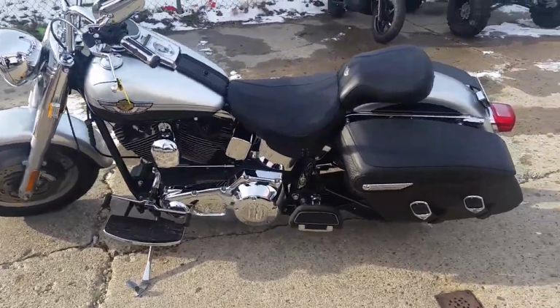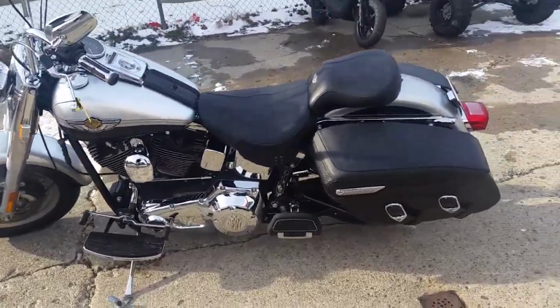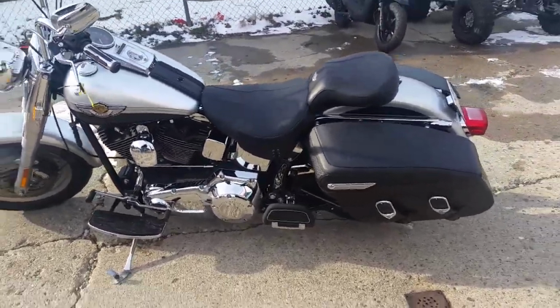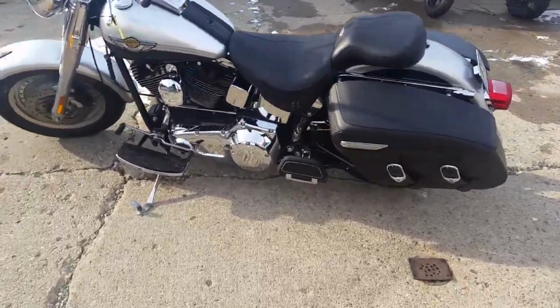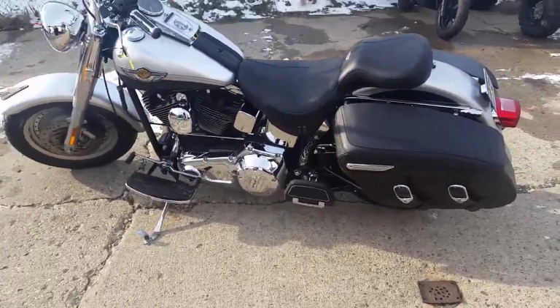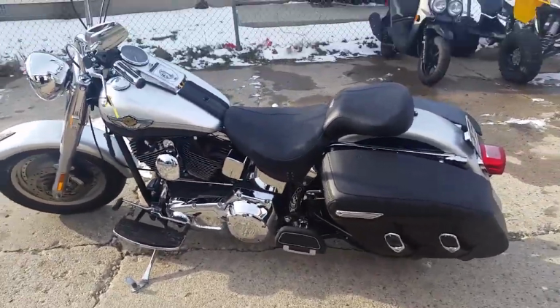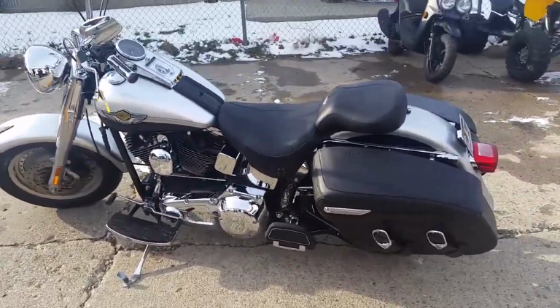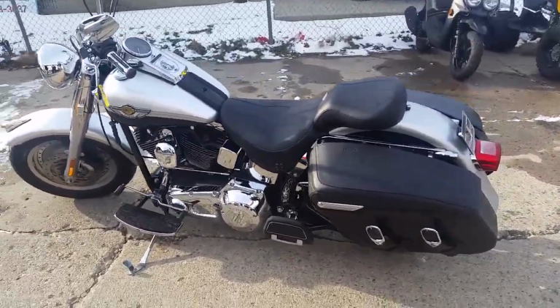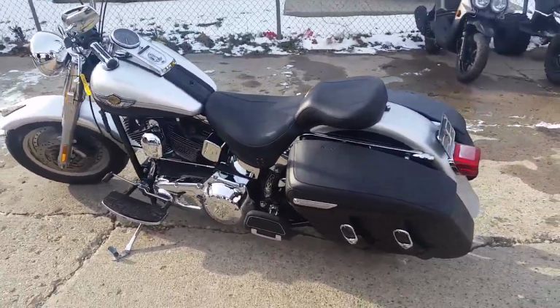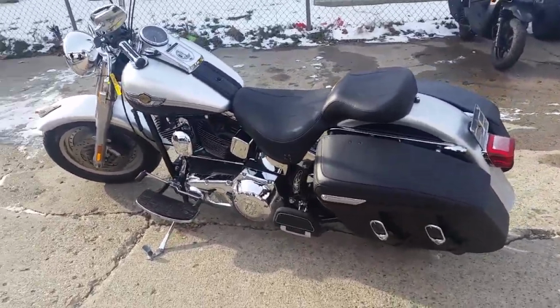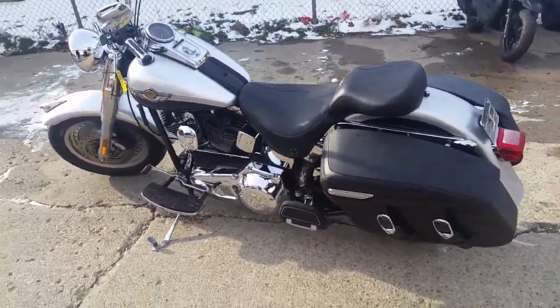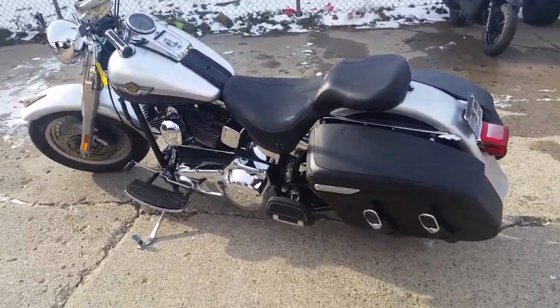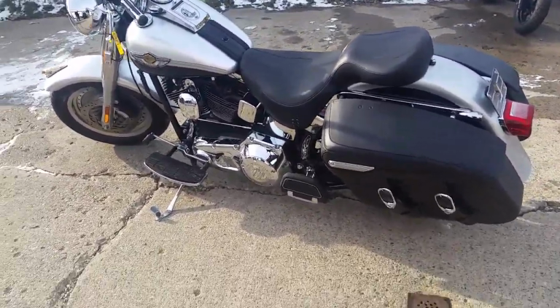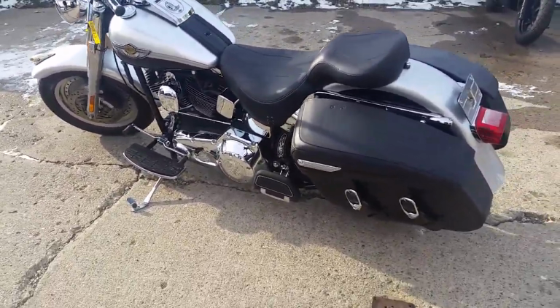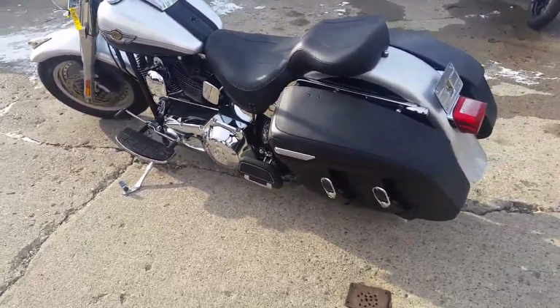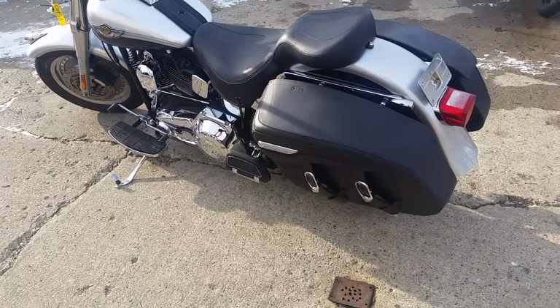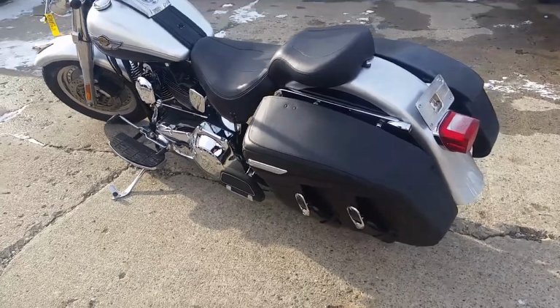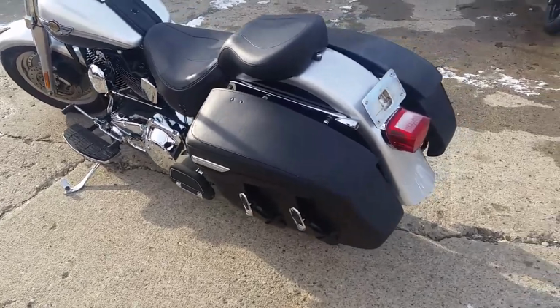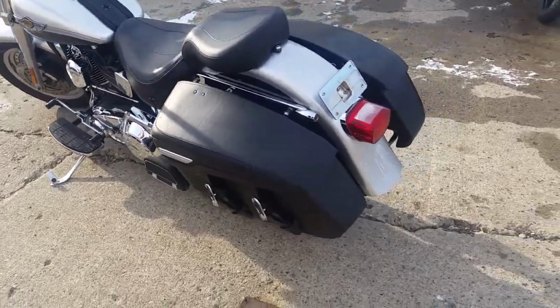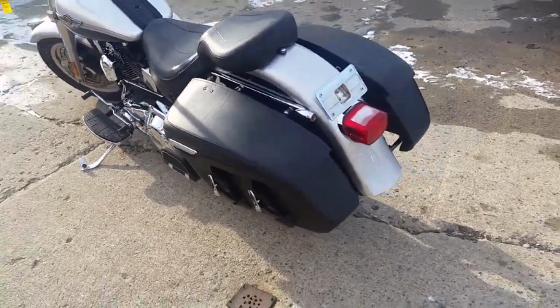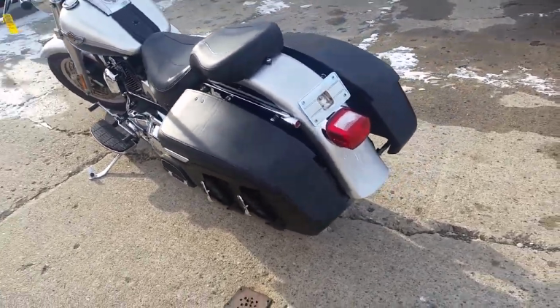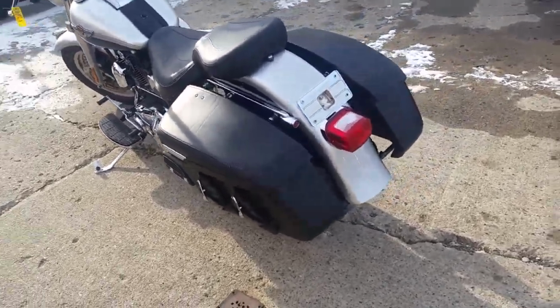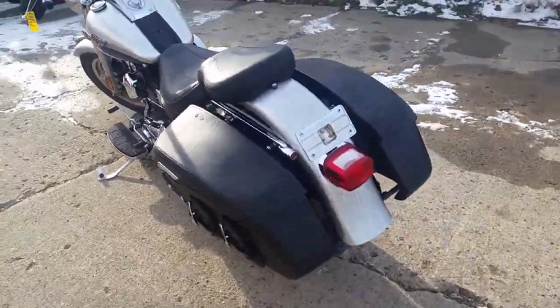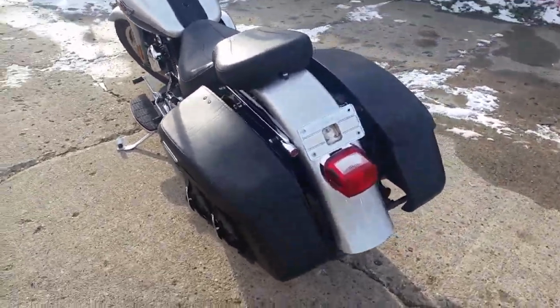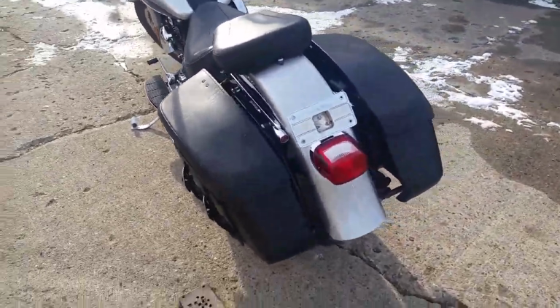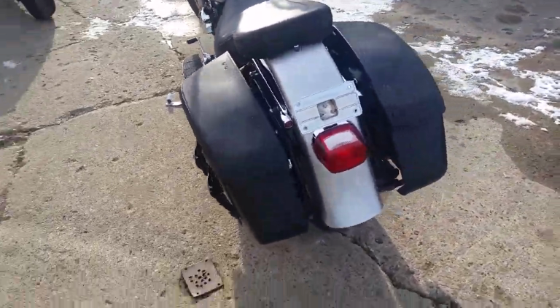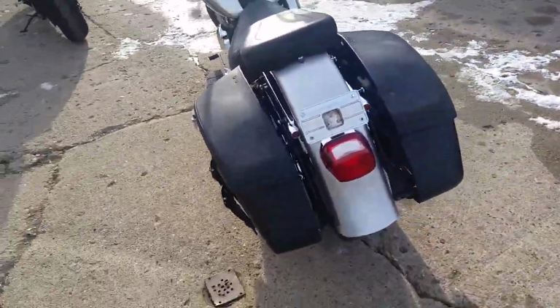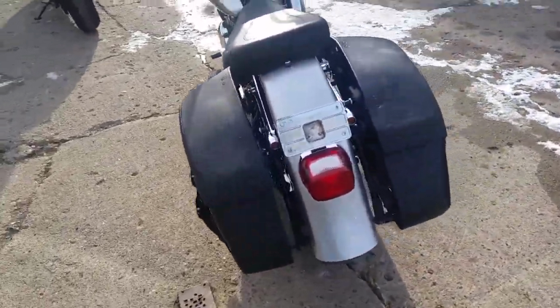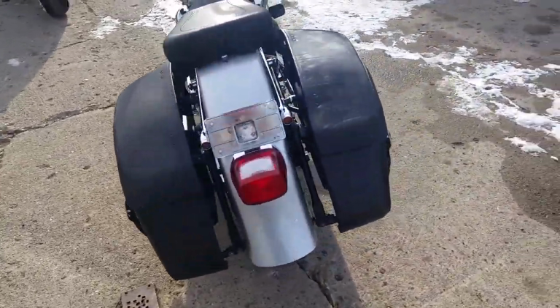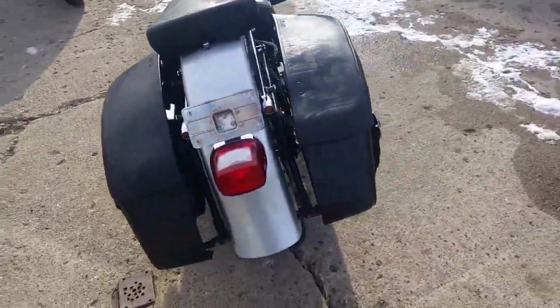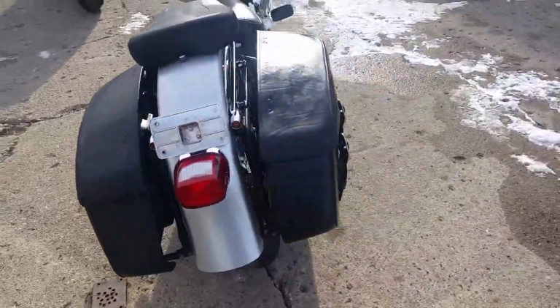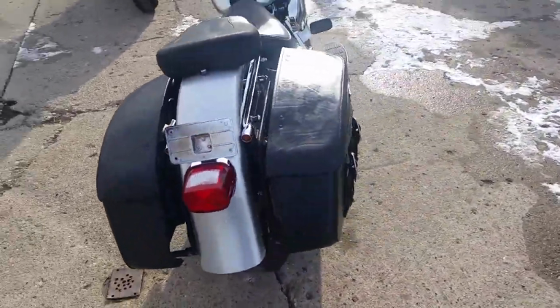It's a good looking bike as you can see in the video. Comes in black and silver paint. It's got the security system, saddle bags.